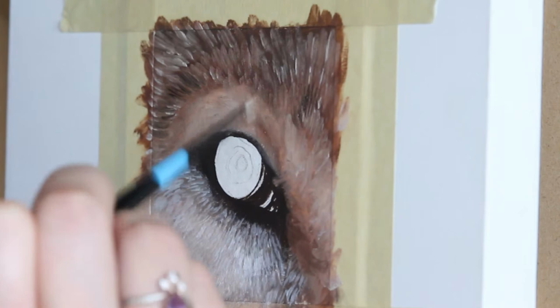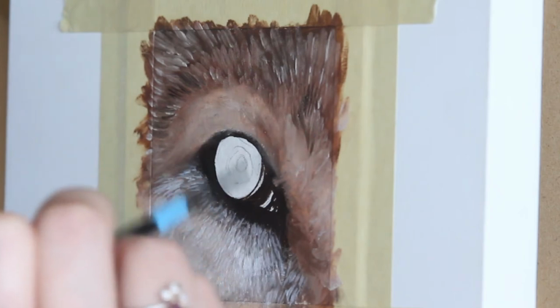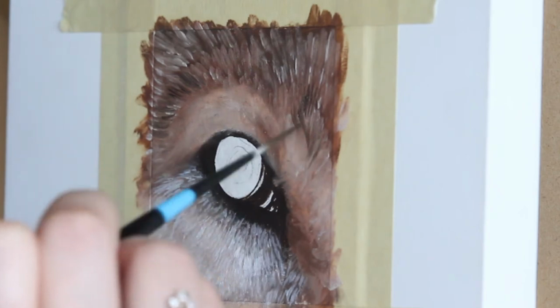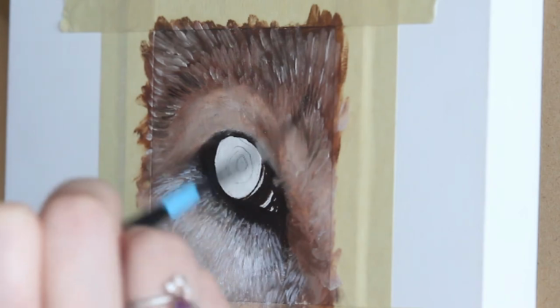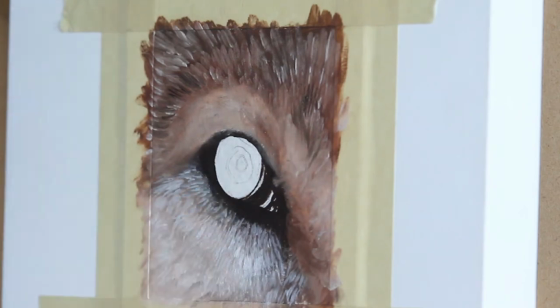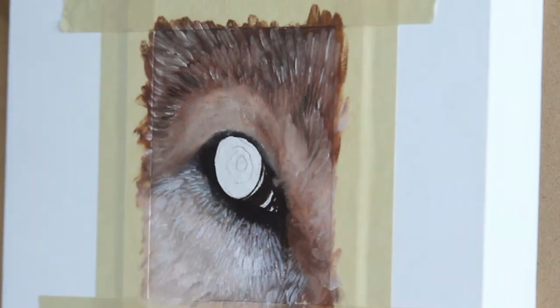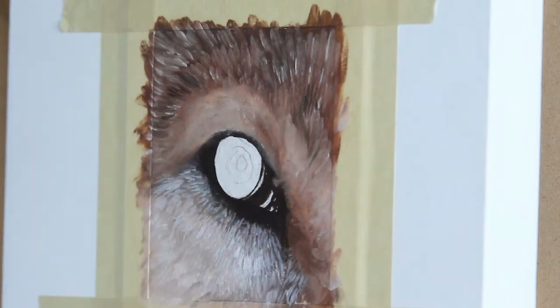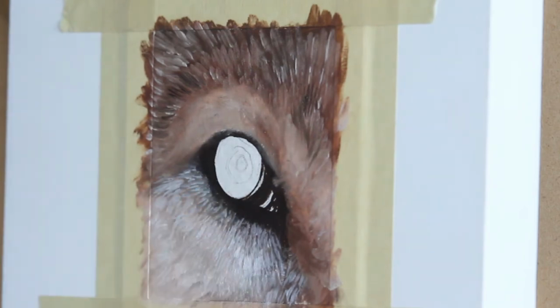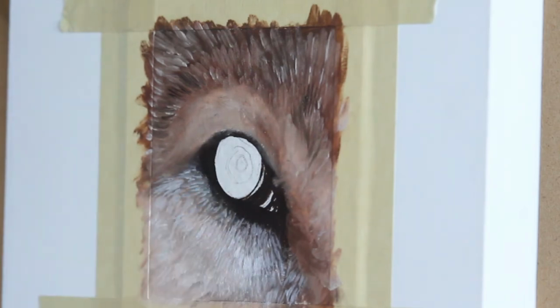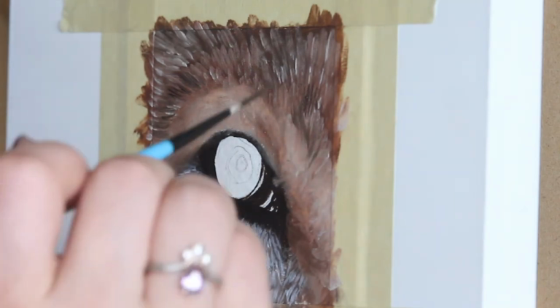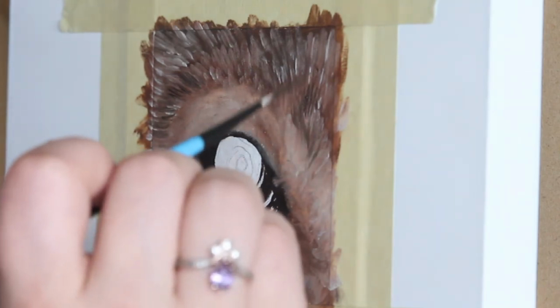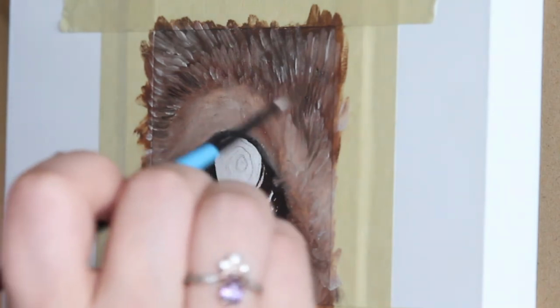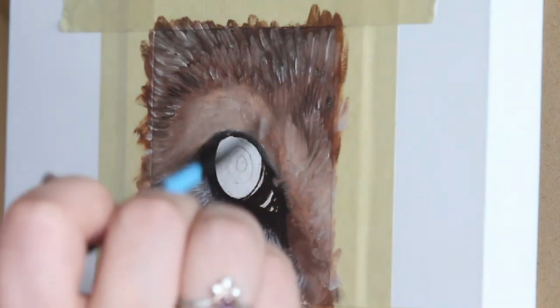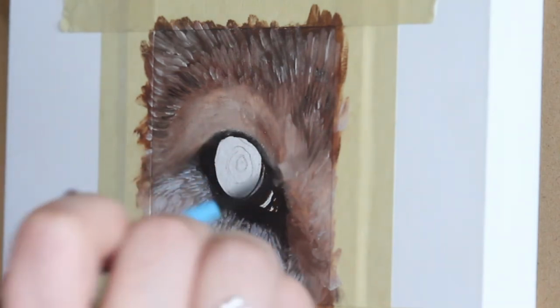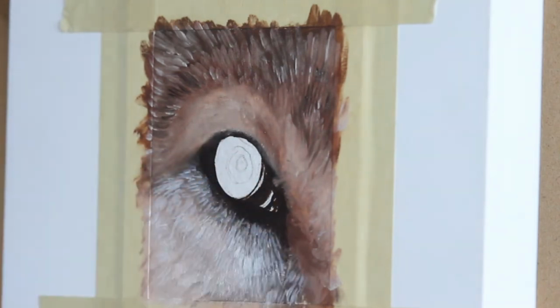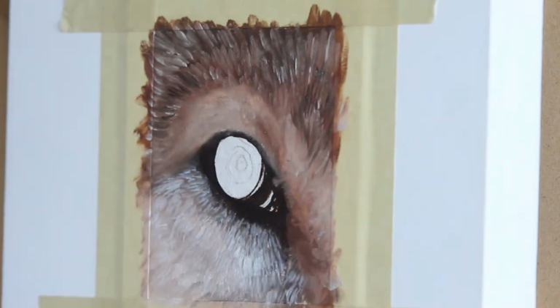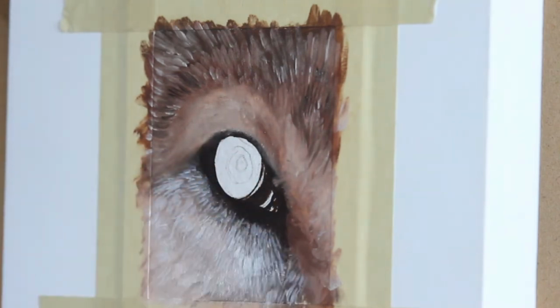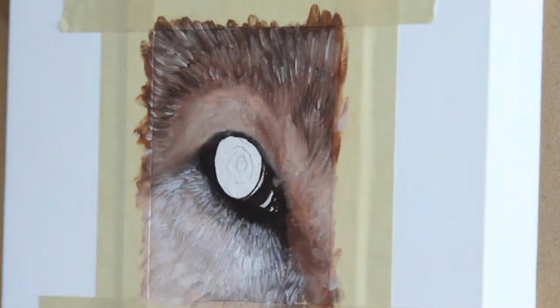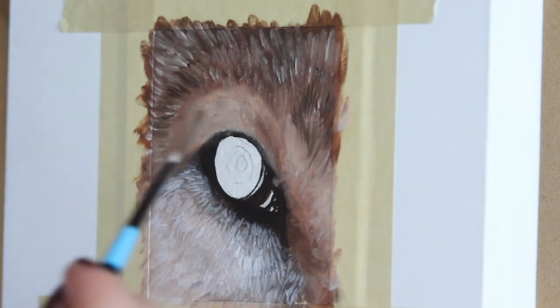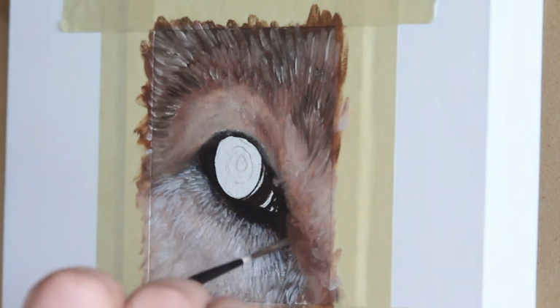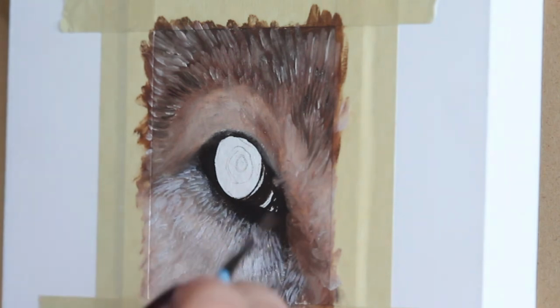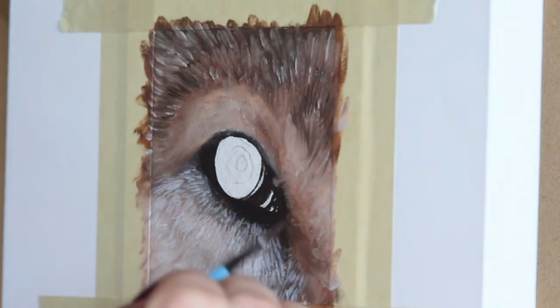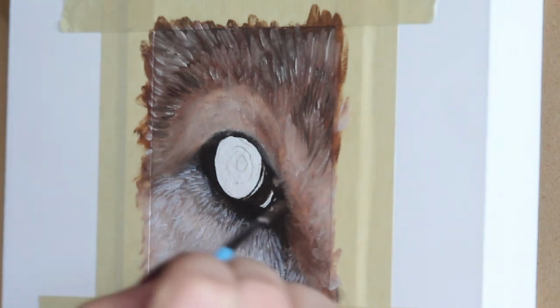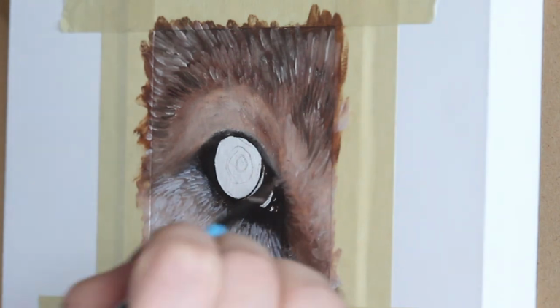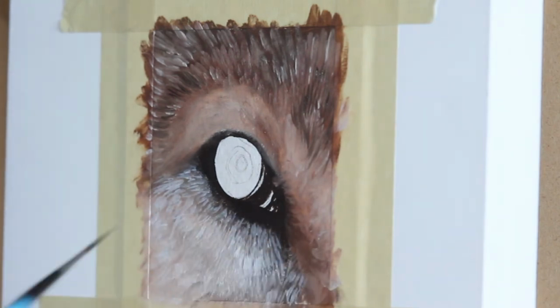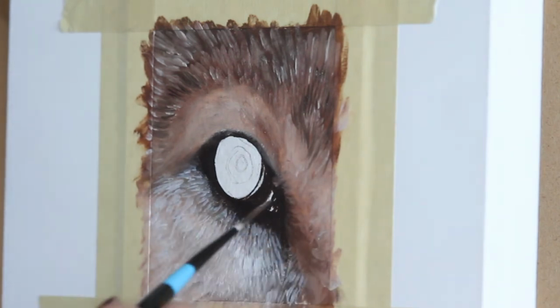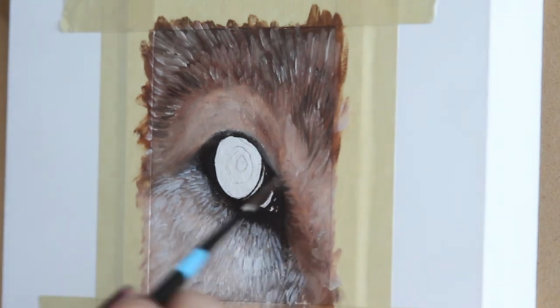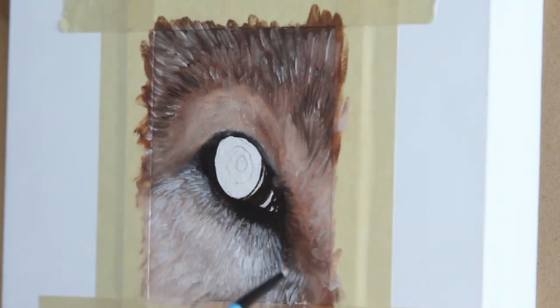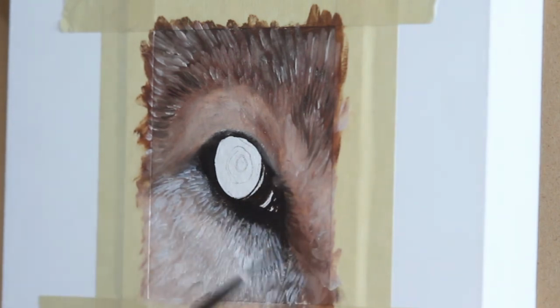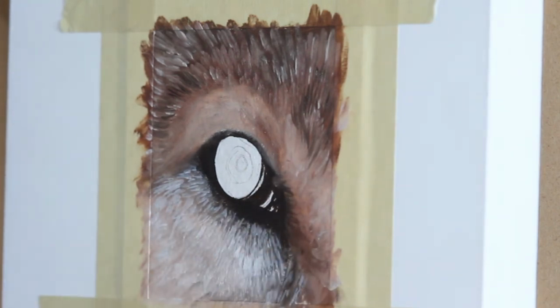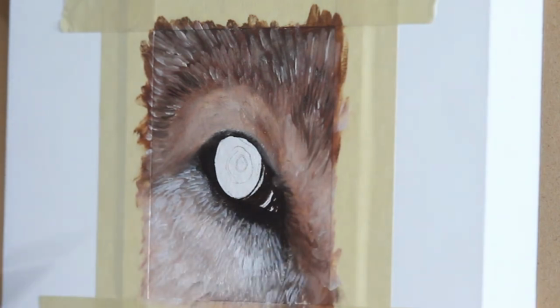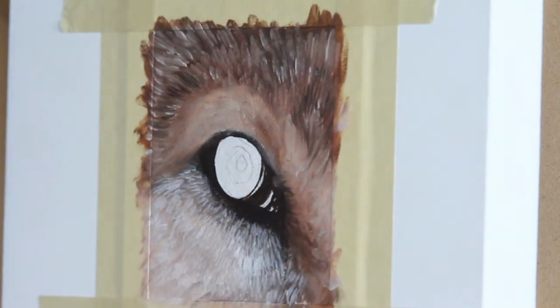Now I'm going in with a fine brush again, but this time I'm going to be alternating between dark paint to add some definition to the fur and alternating with lighter paint.